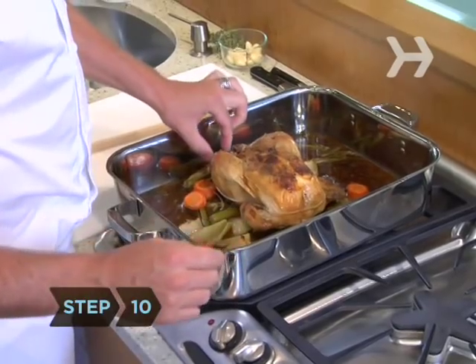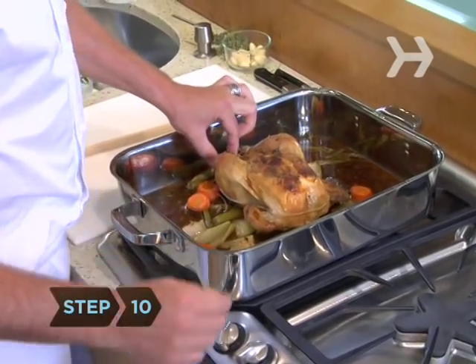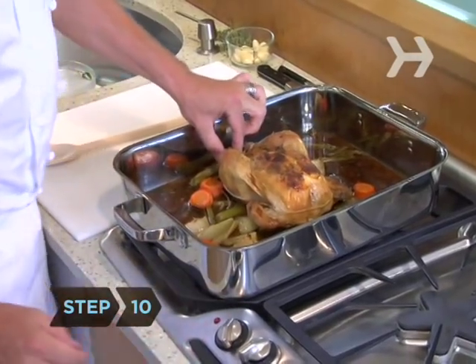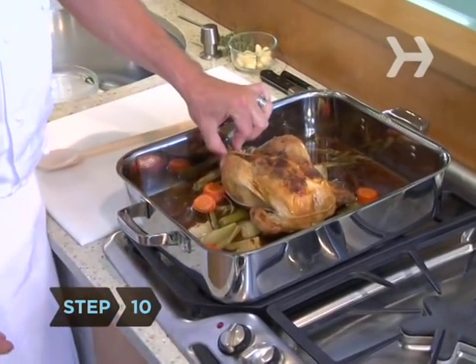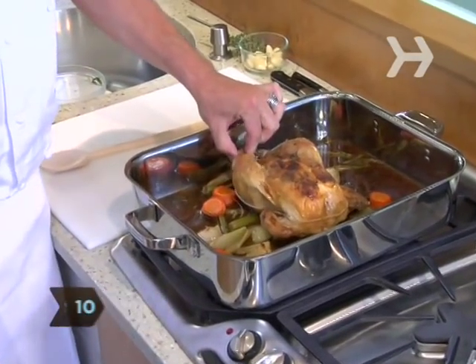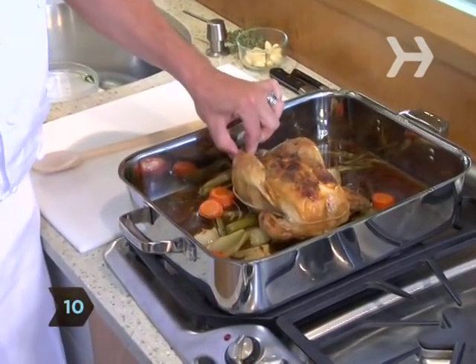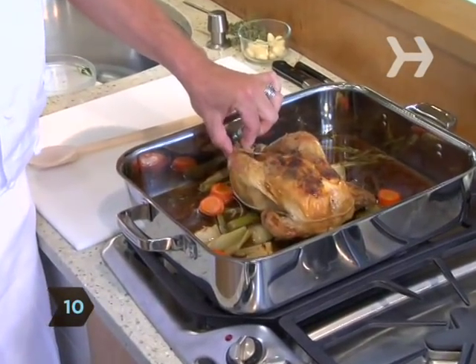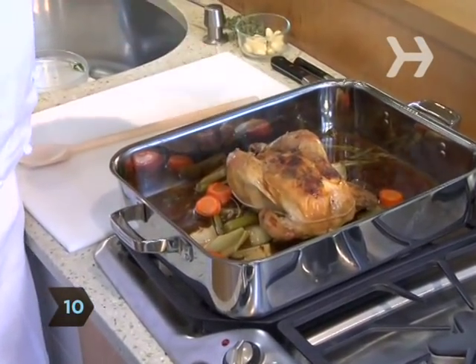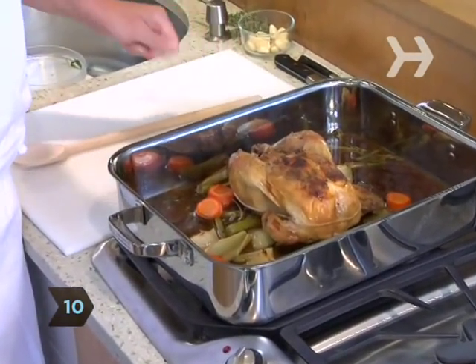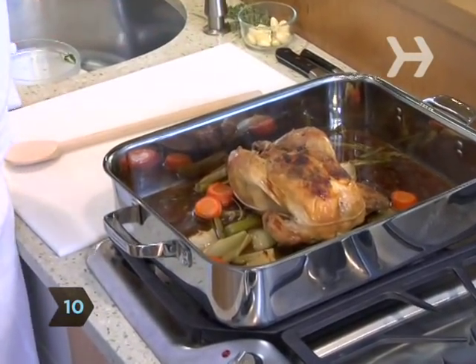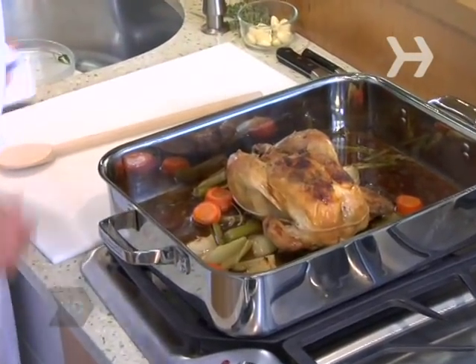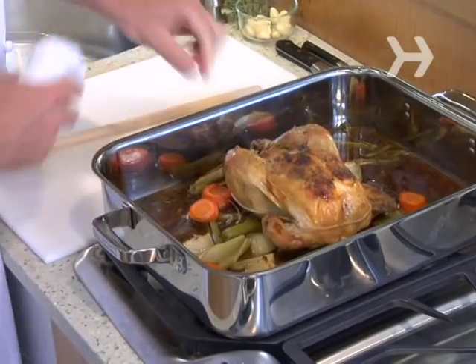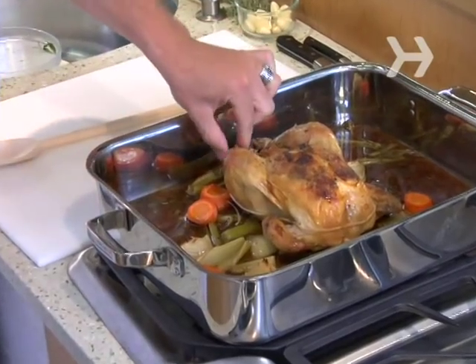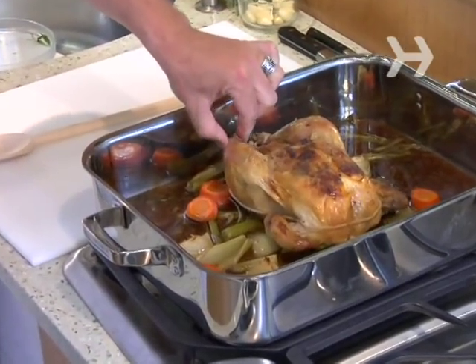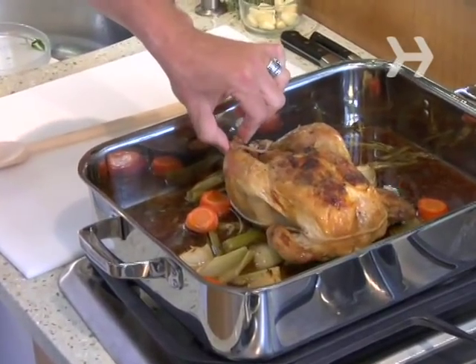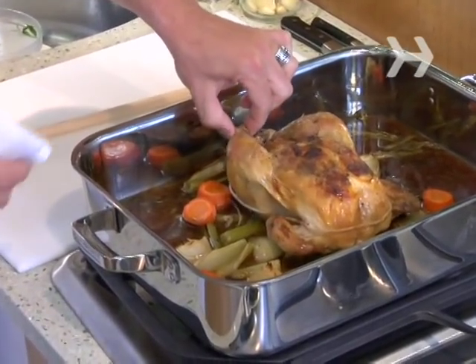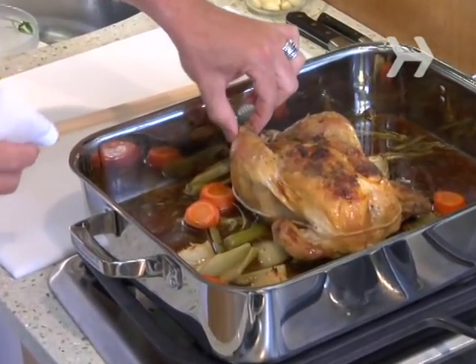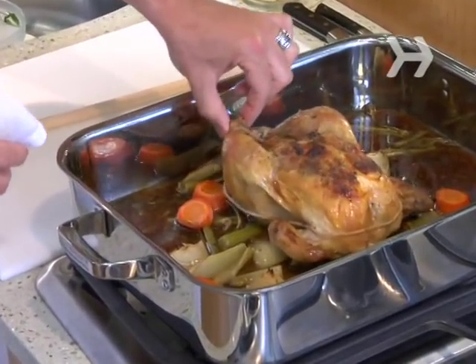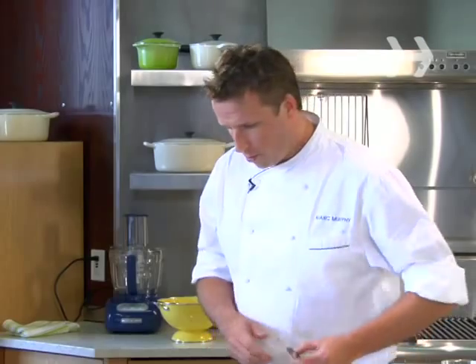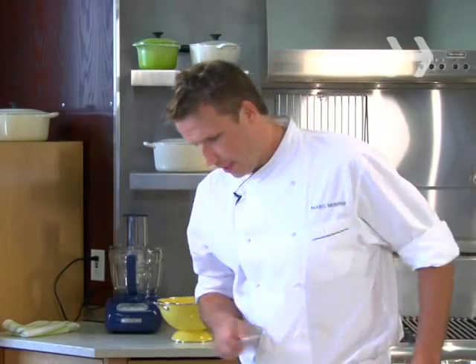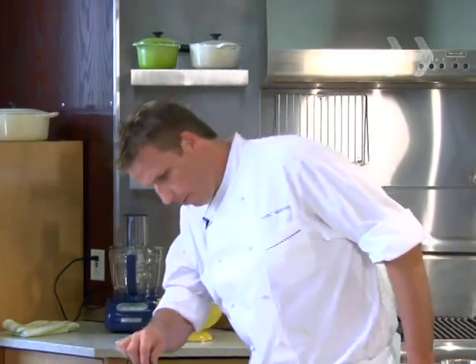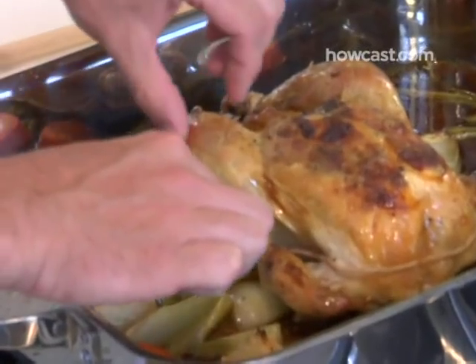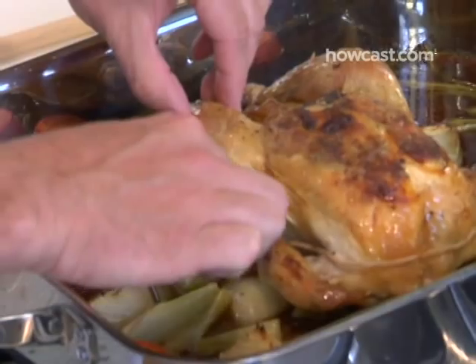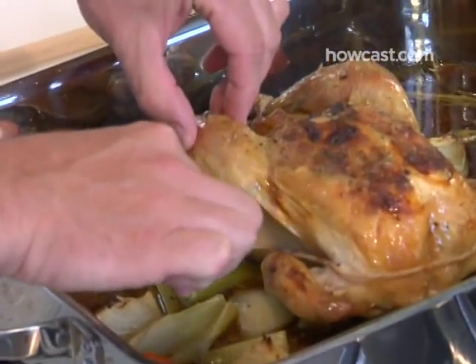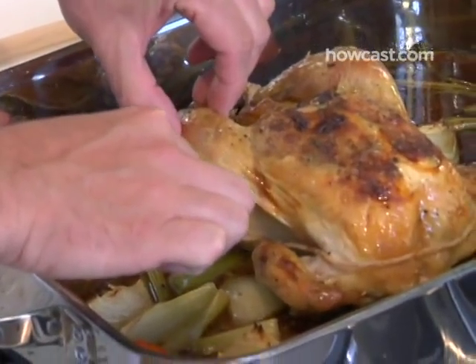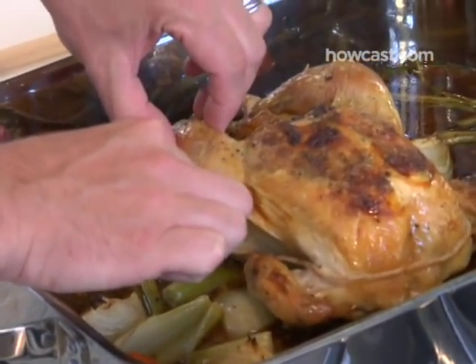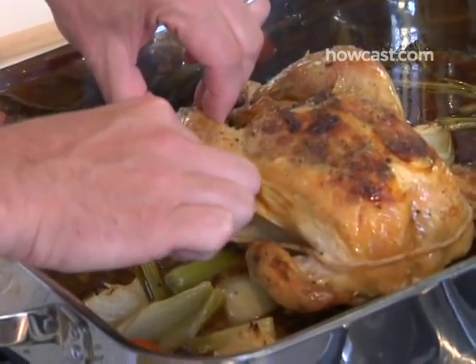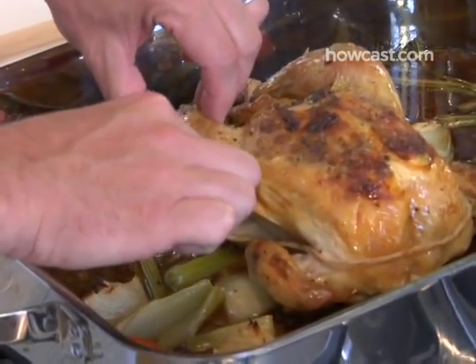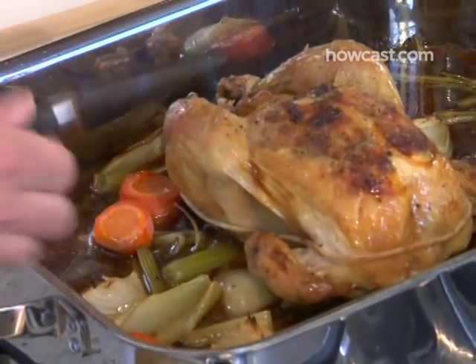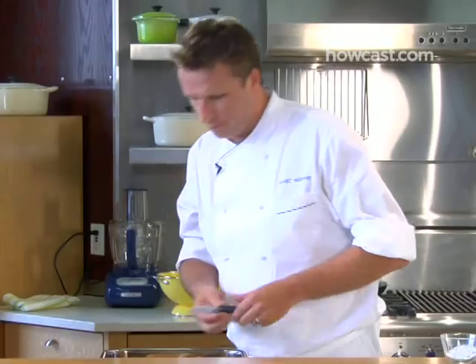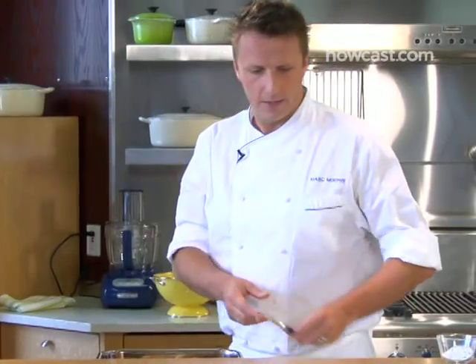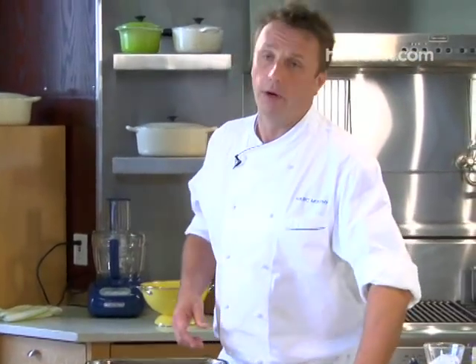Step 10: Check the chicken. To test if it's ready, you can take the leg and twist it — as you can see, it looks like you can just take it right off. Or you can take a knife and poke it right here and watch the juices run clear, and it's definitely ready.